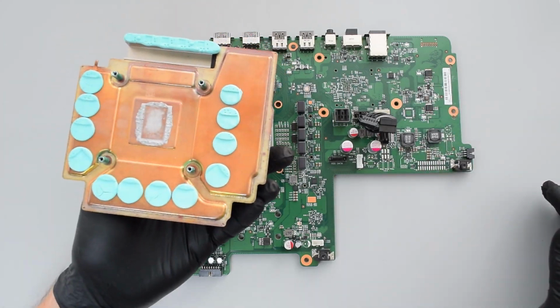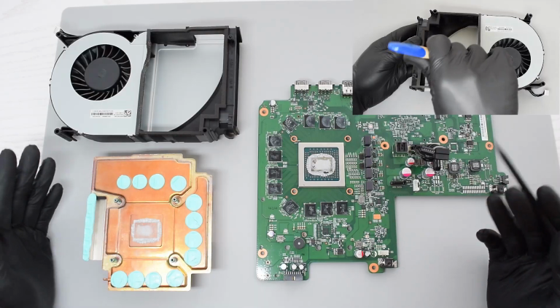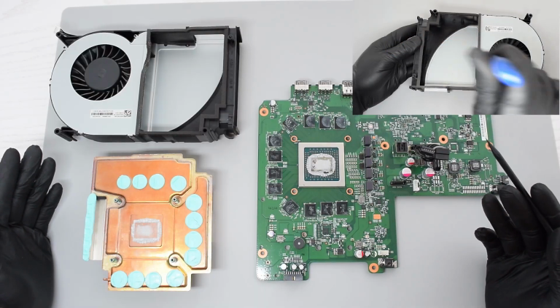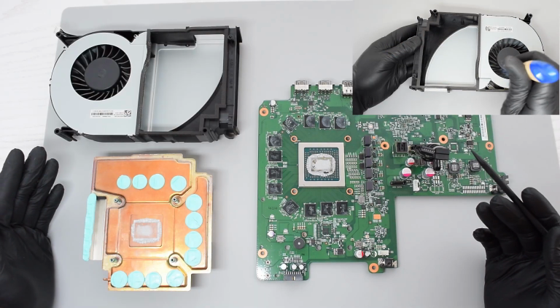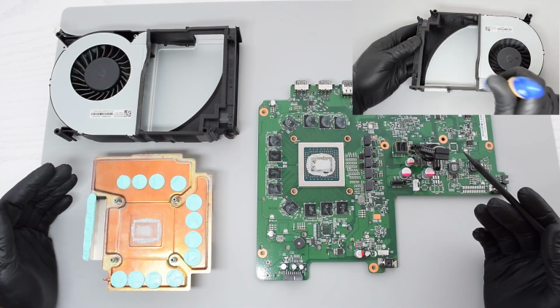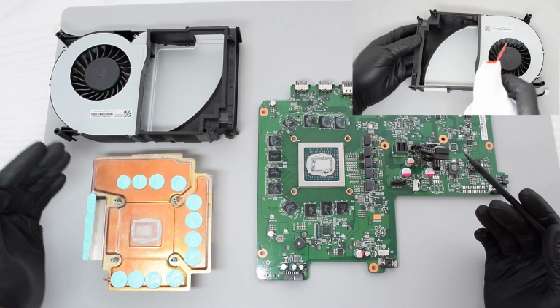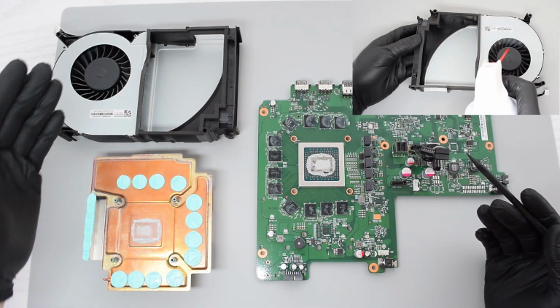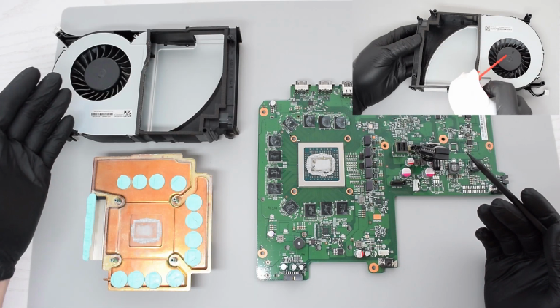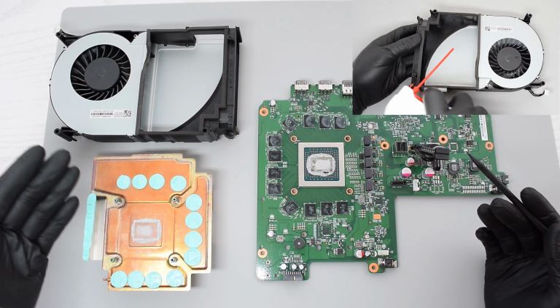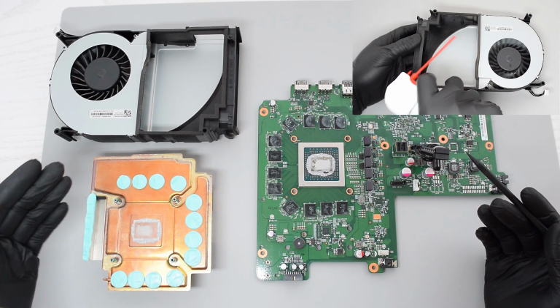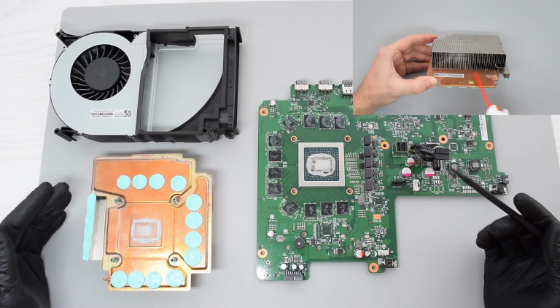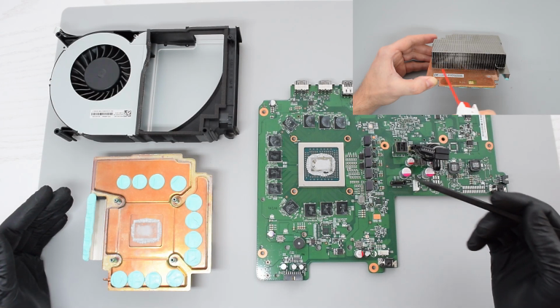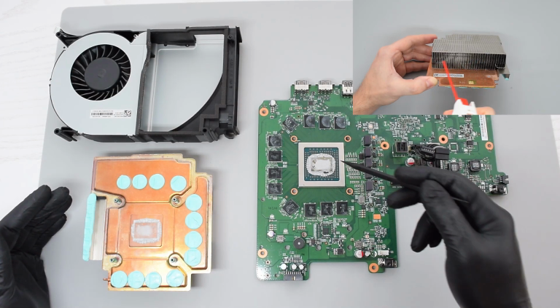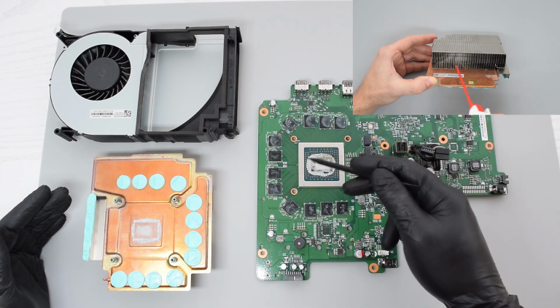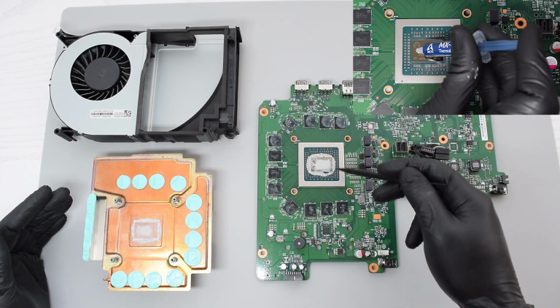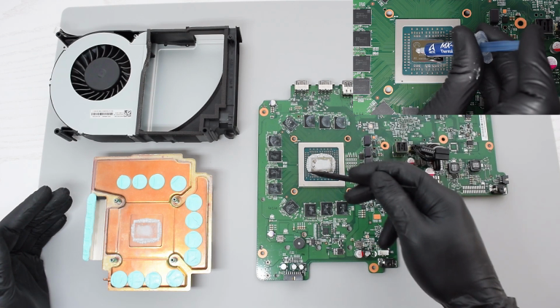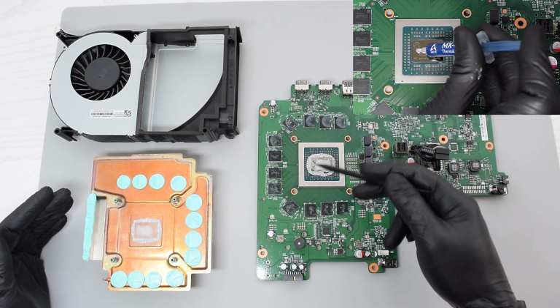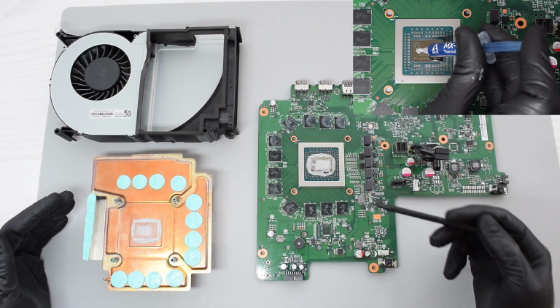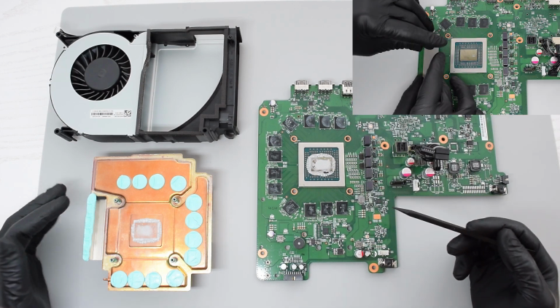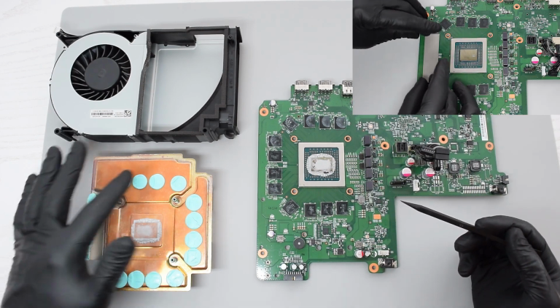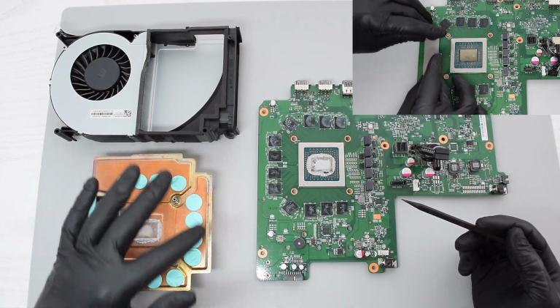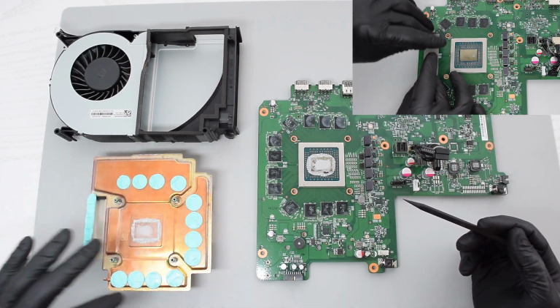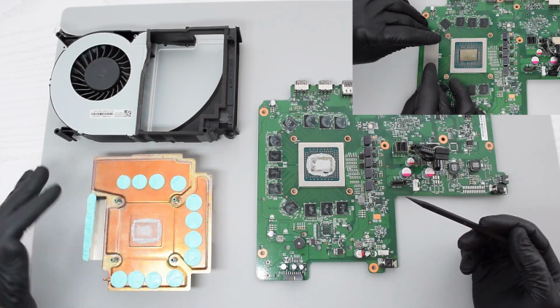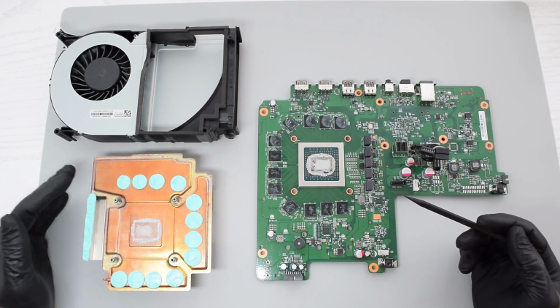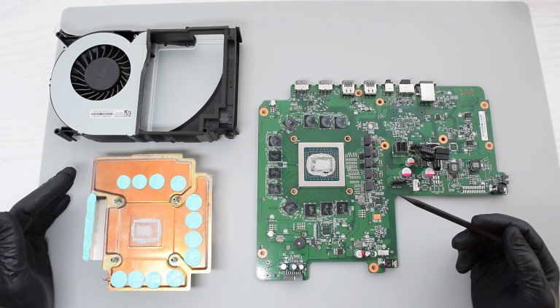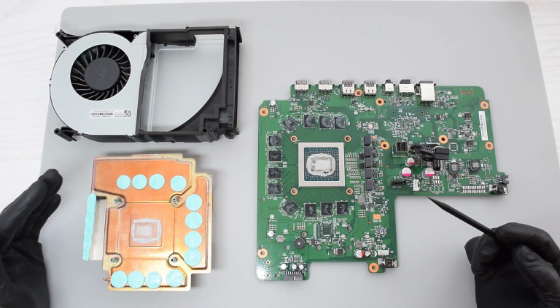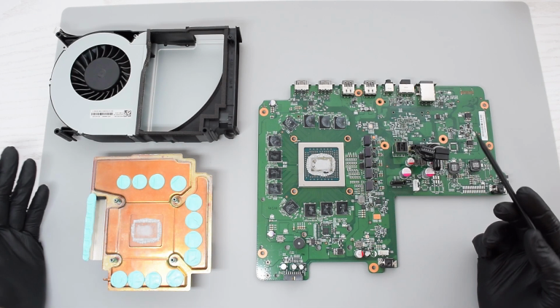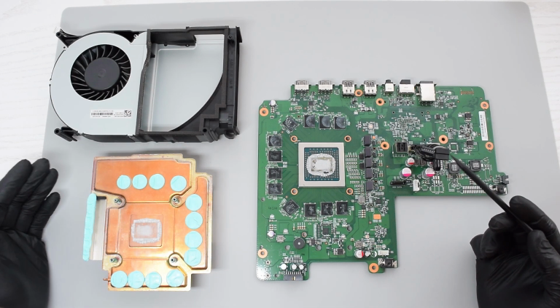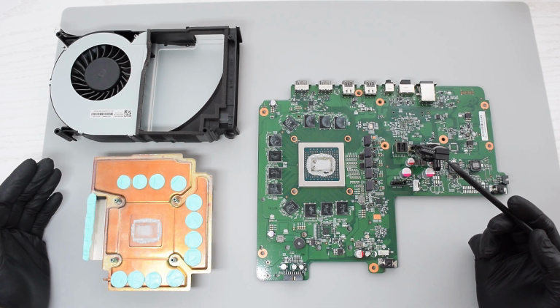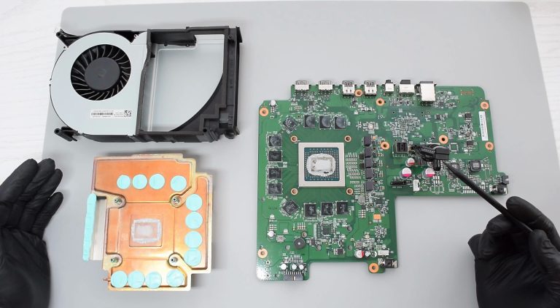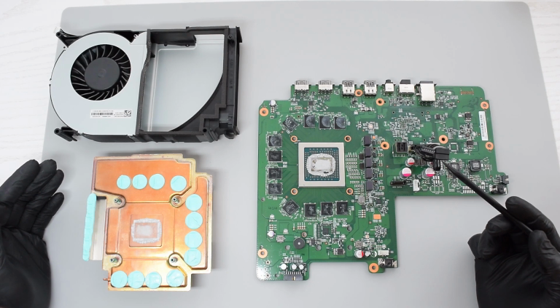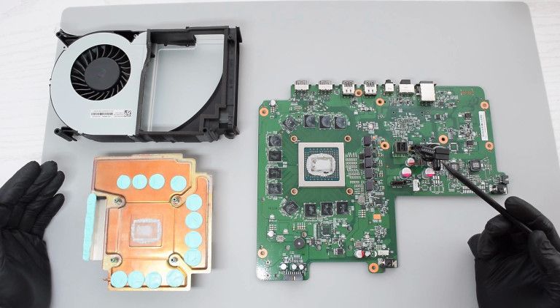I also have a video on how to properly clean the cooling system and how to replace the thermal paste and these thermal pads. The link will be displayed at the end of this video.